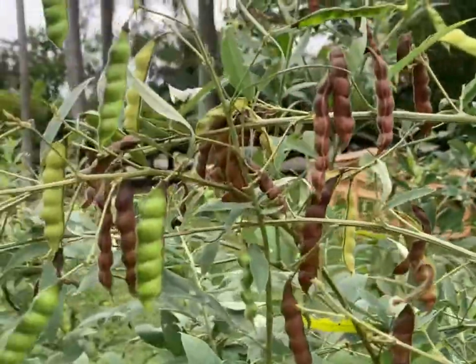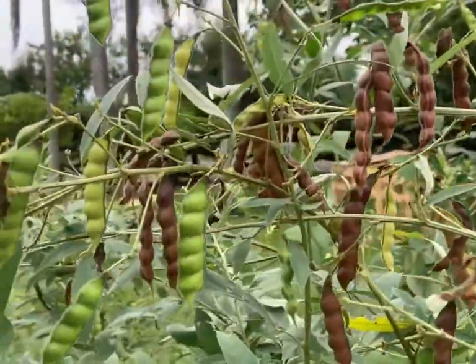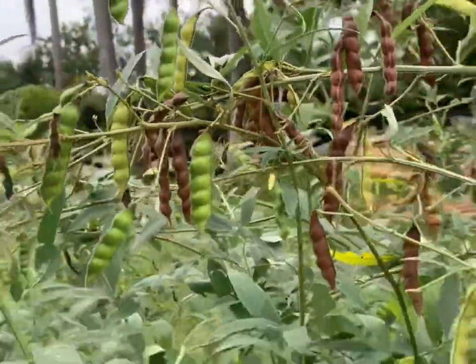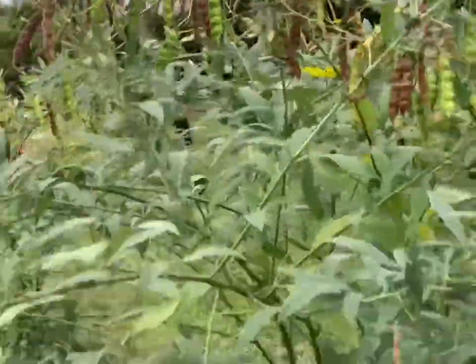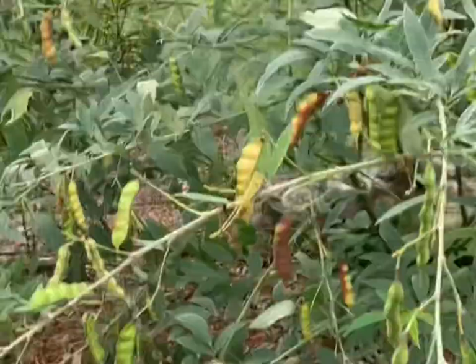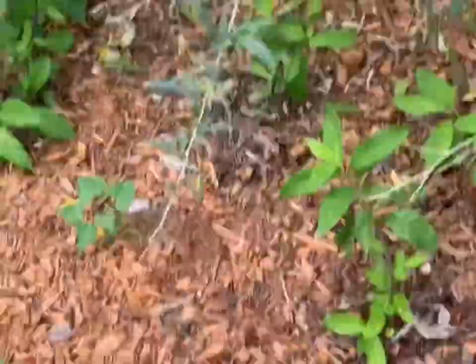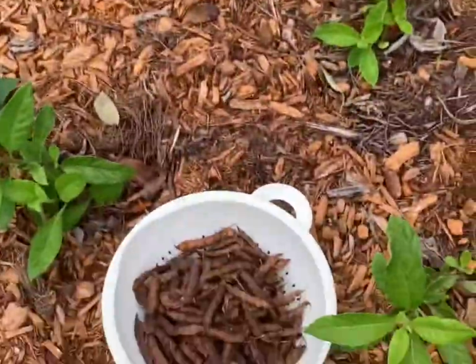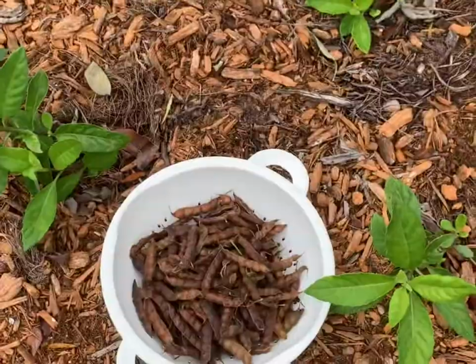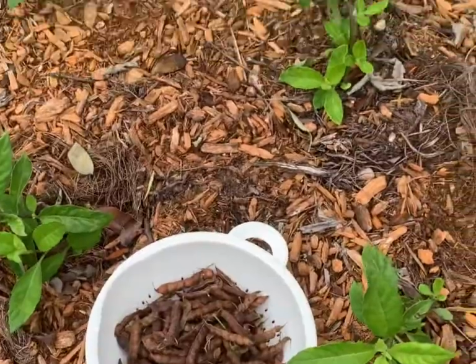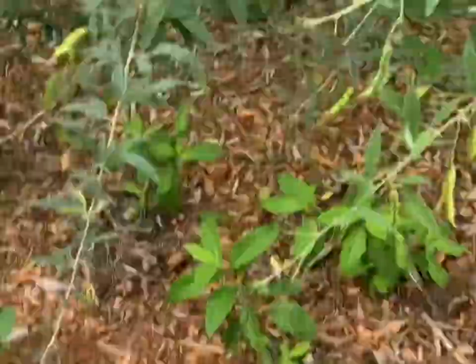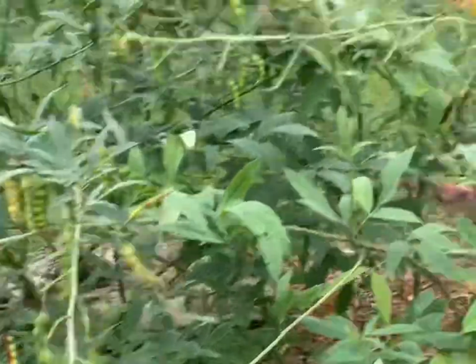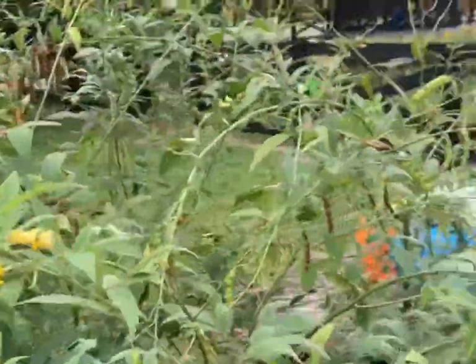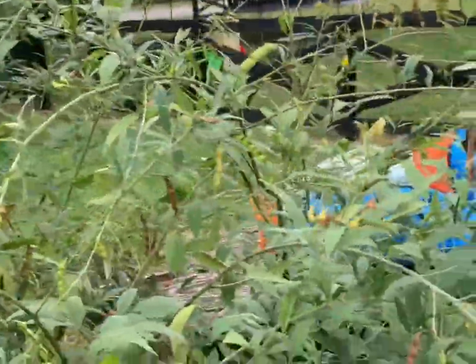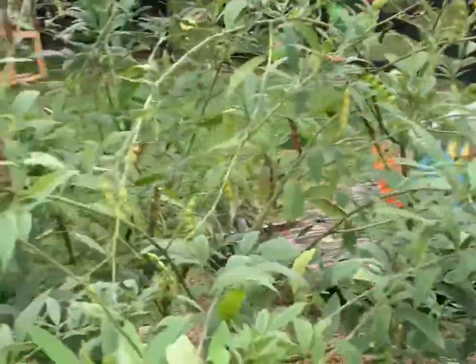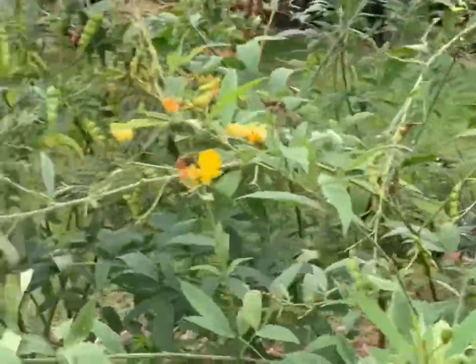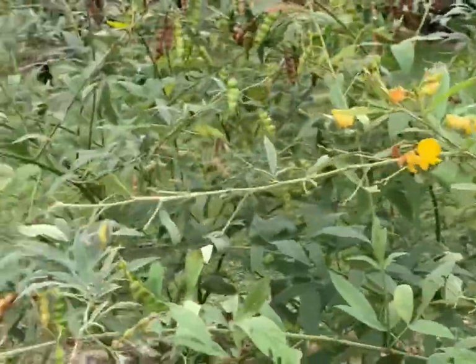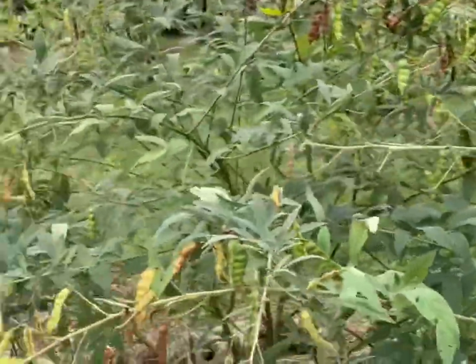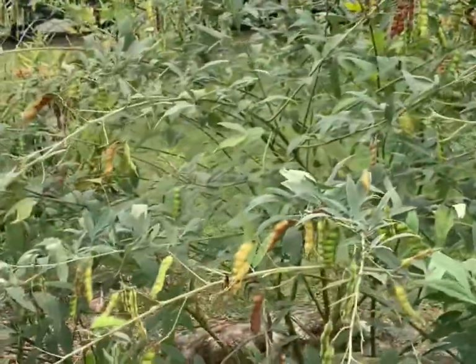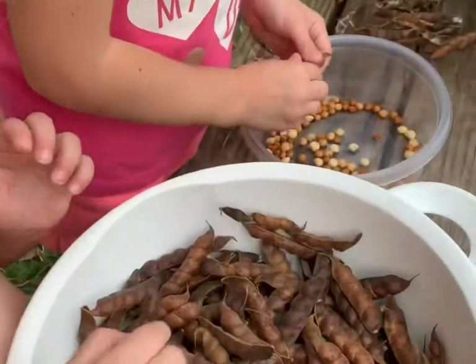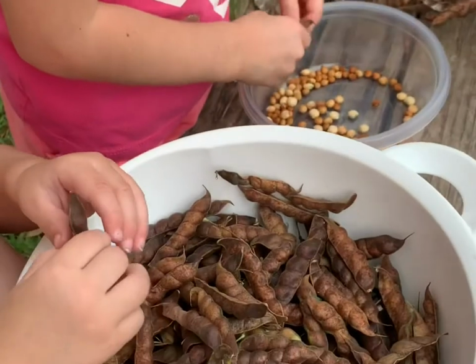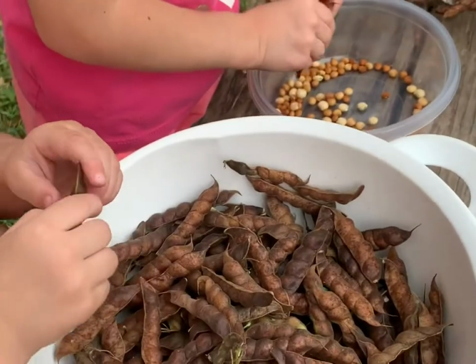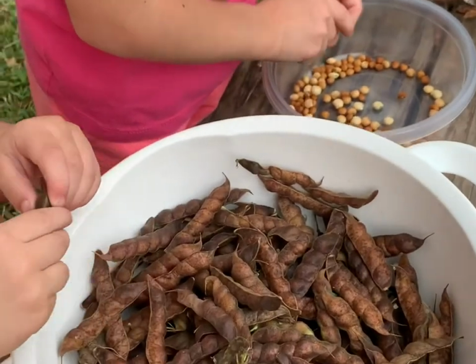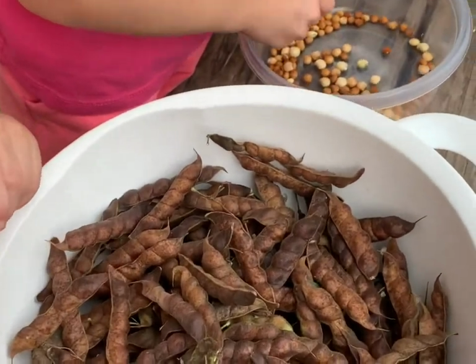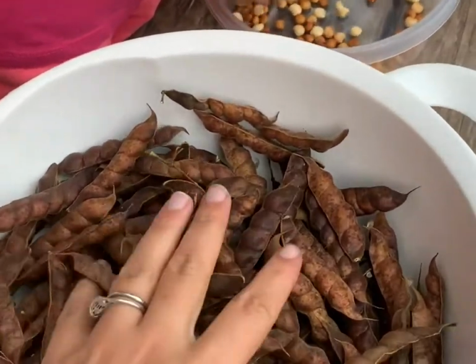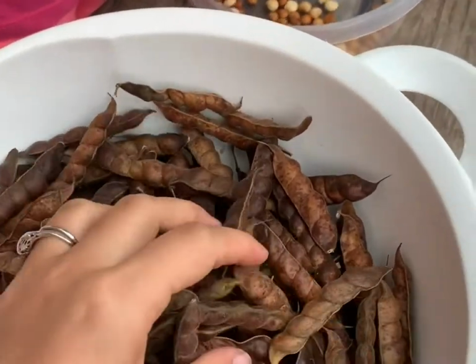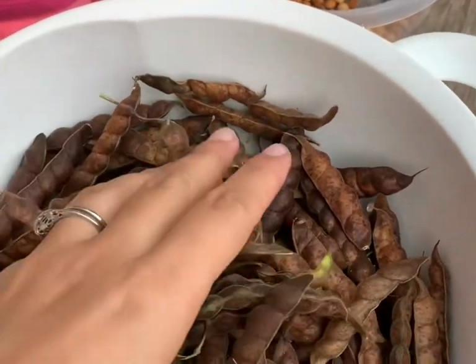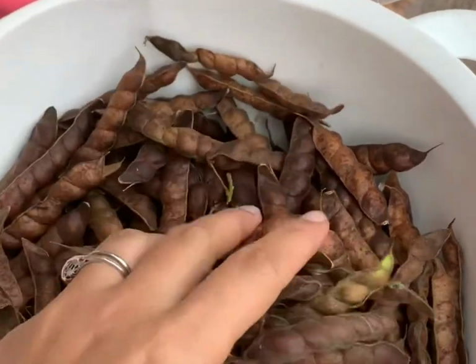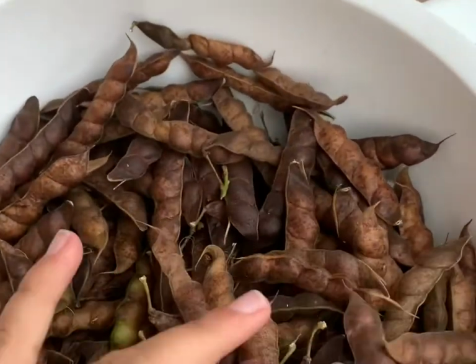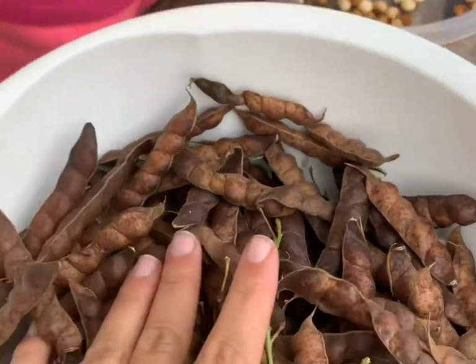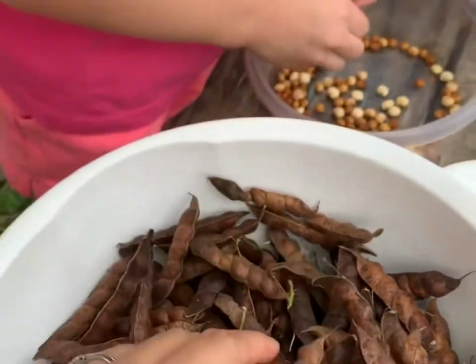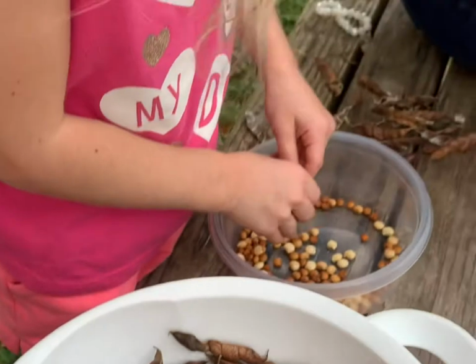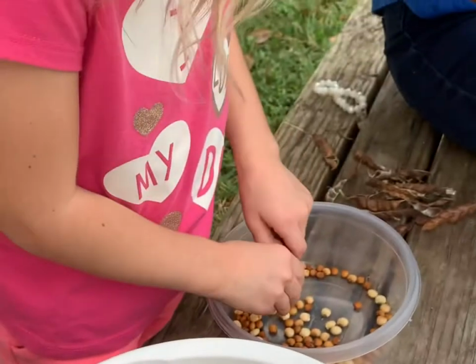You just pluck them off, put them in your bucket, and then I'll show you what to do from there. Now we have all of our pigeon peas.